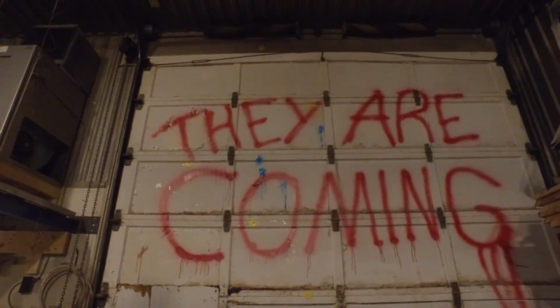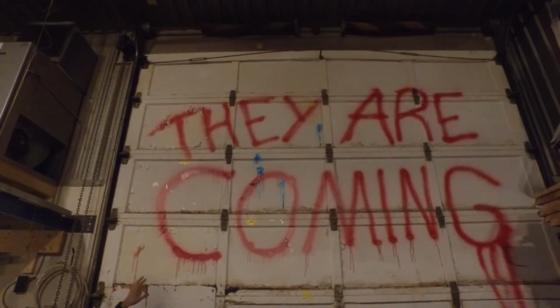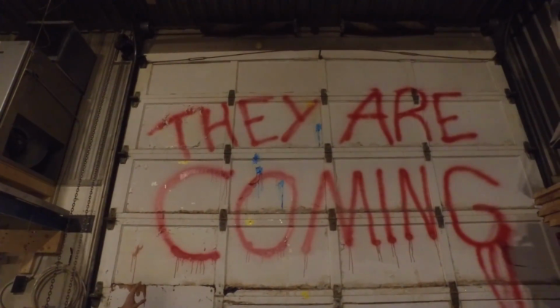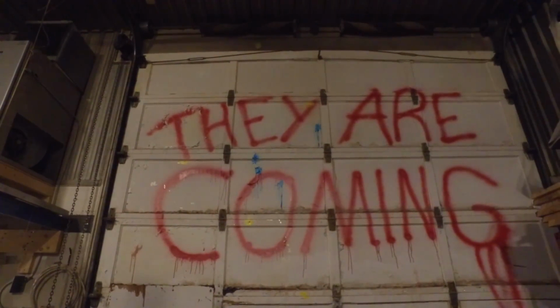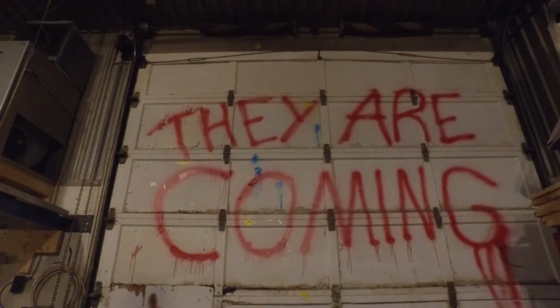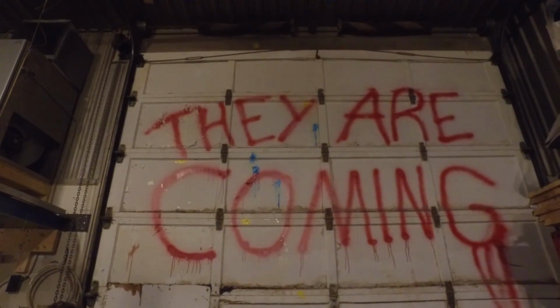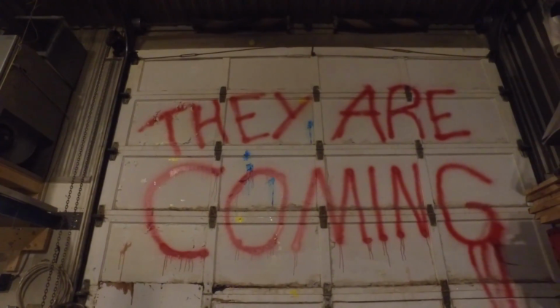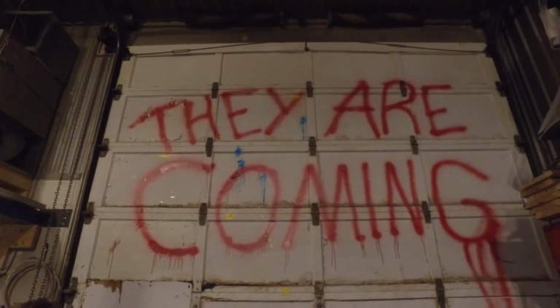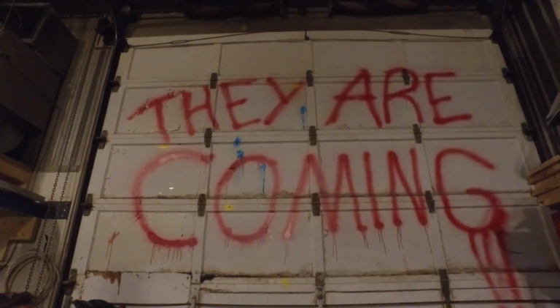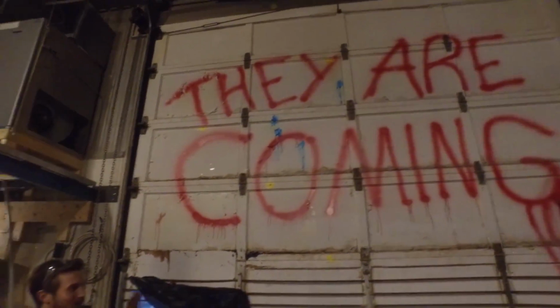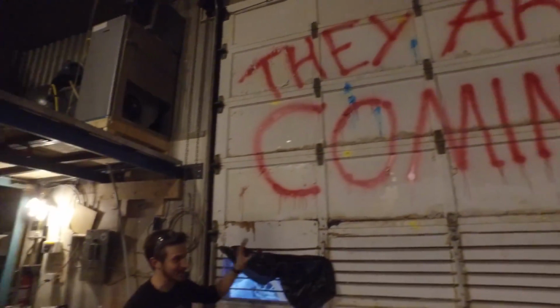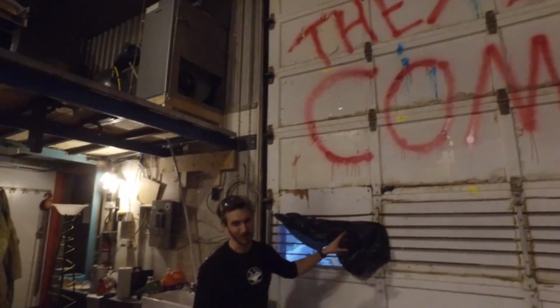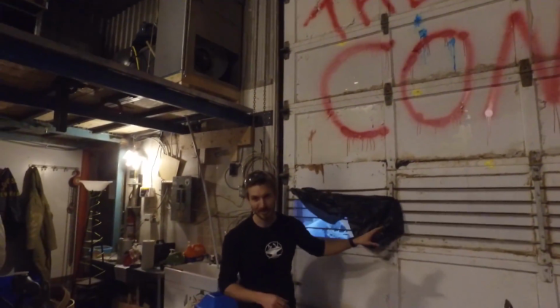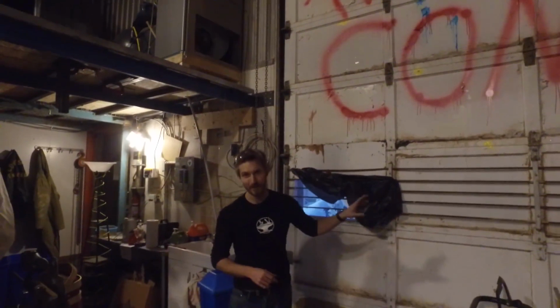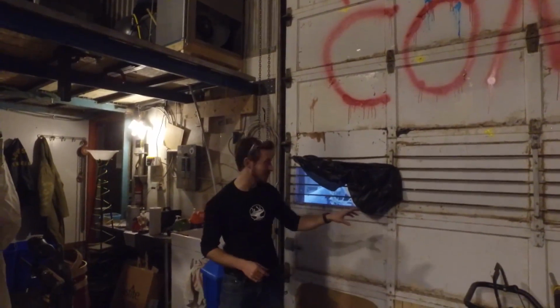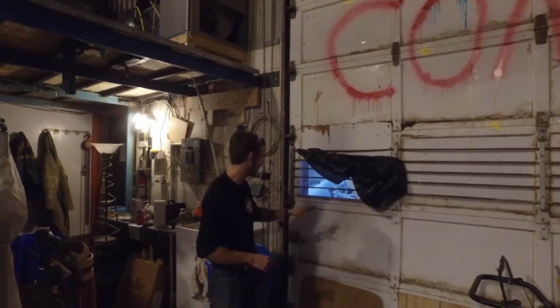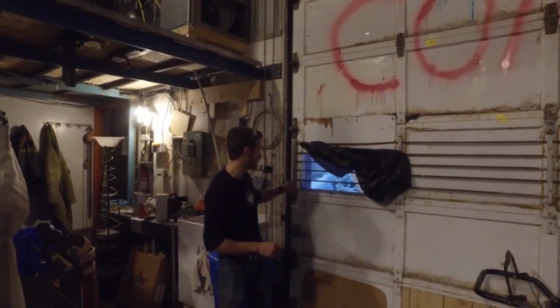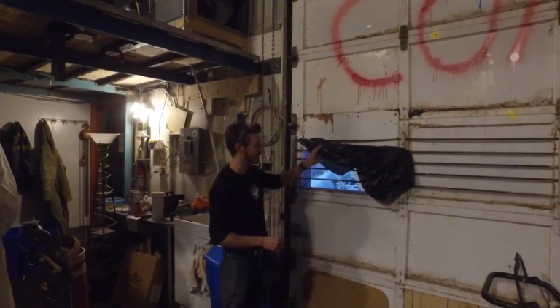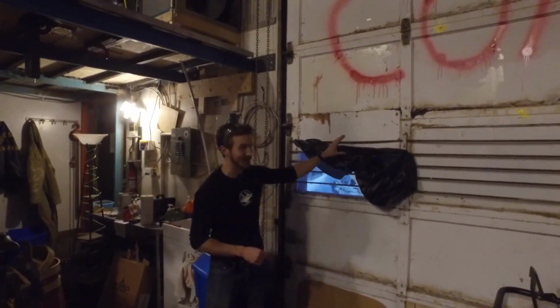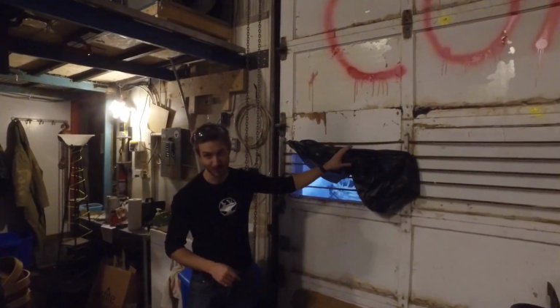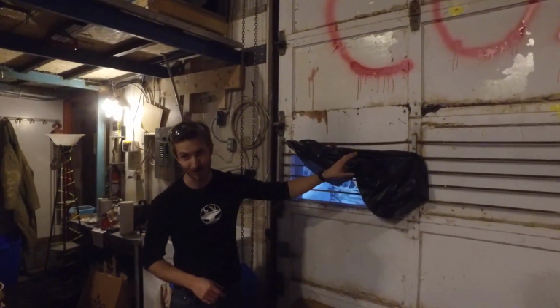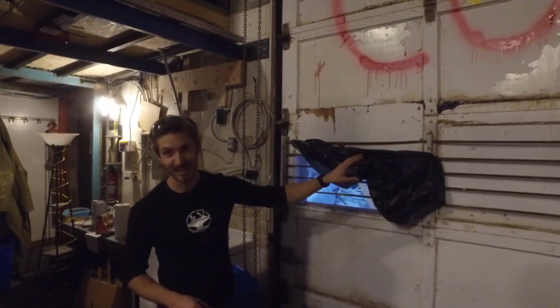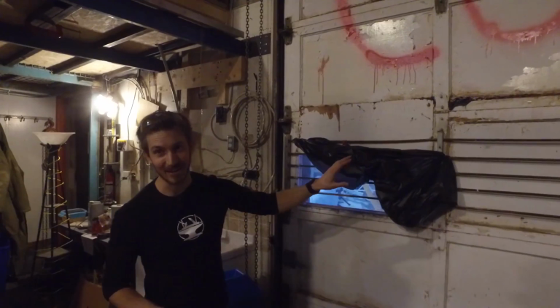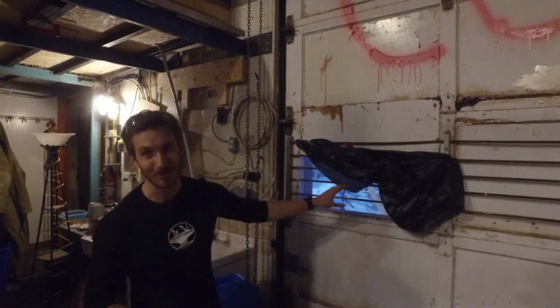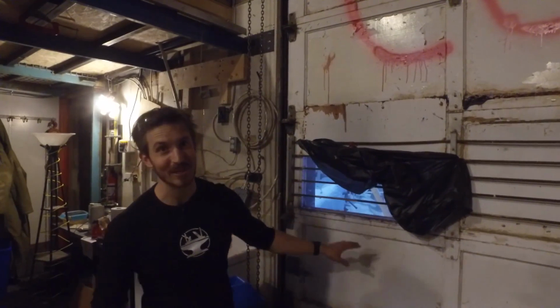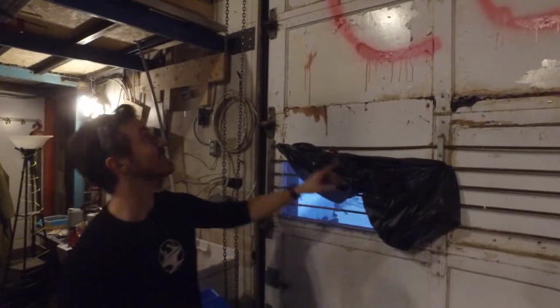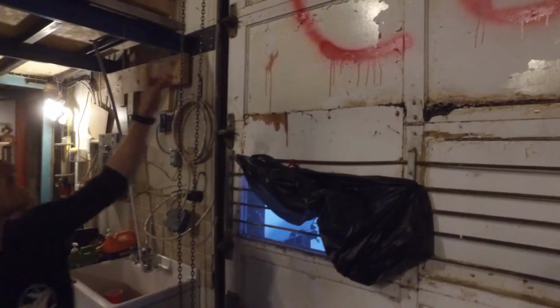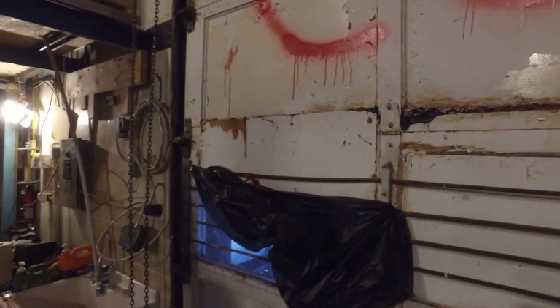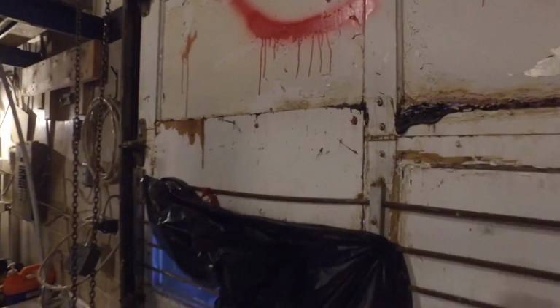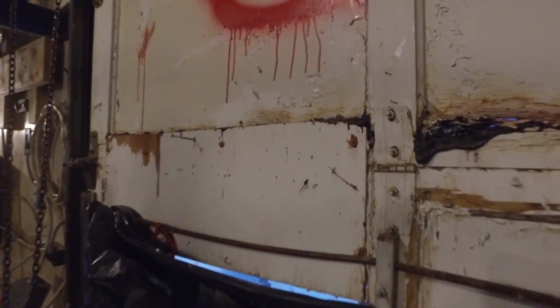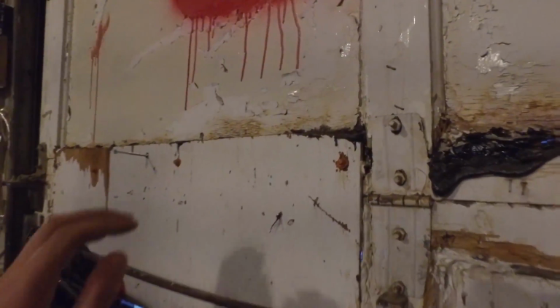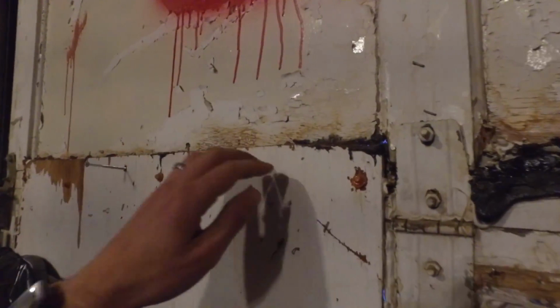It's real spray paint so it's not coming off. We're actually getting the door replaced fairly soon because we're losing a lot of heat through this door and it's cold outside — we're burning through natural gas like no tomorrow.